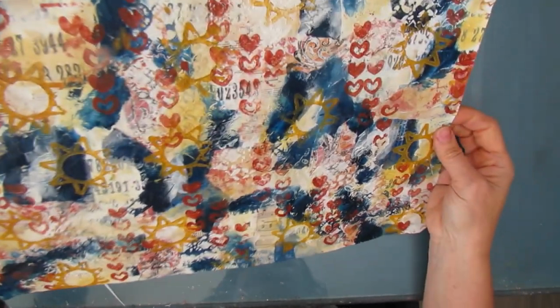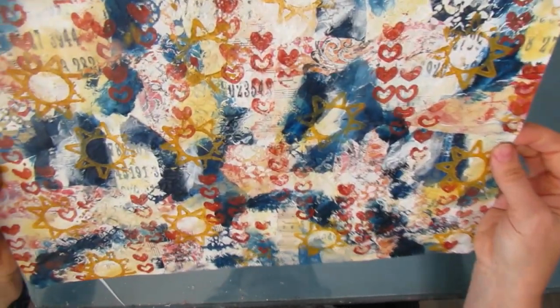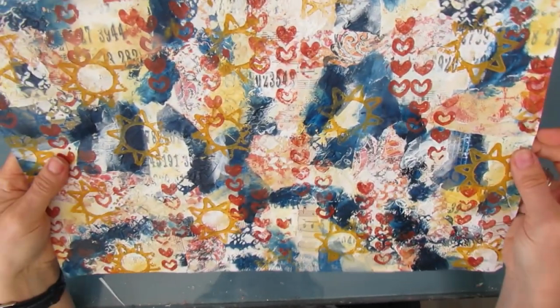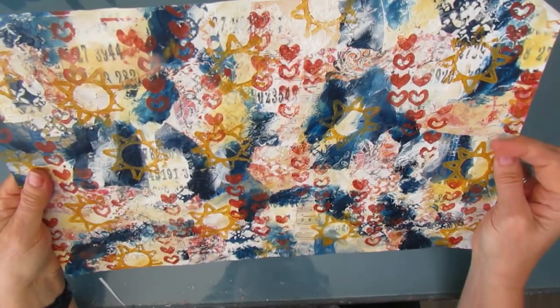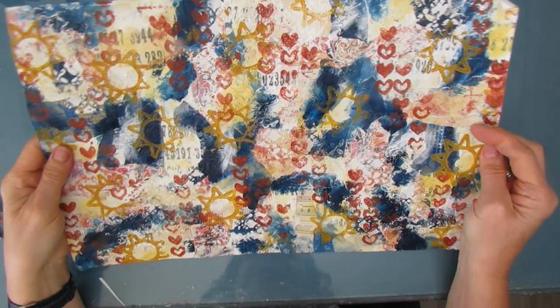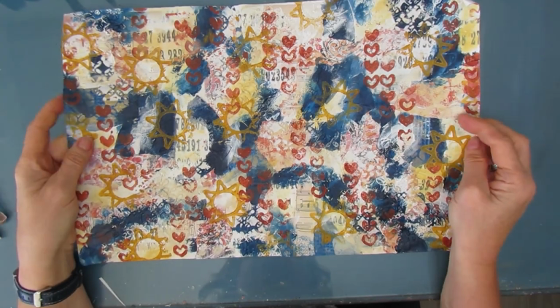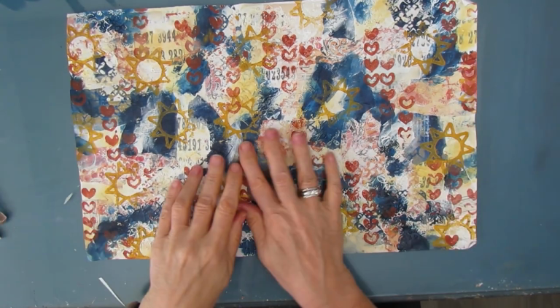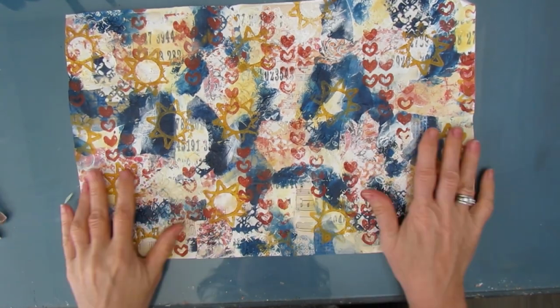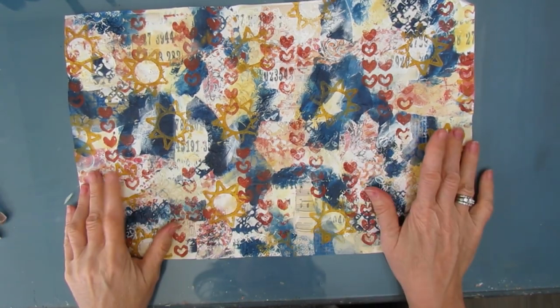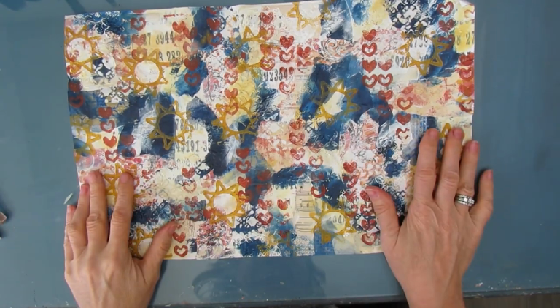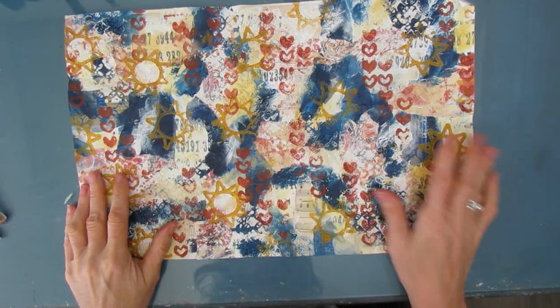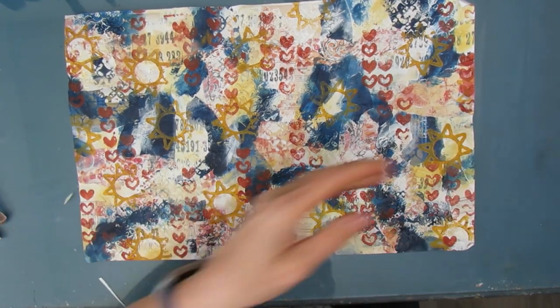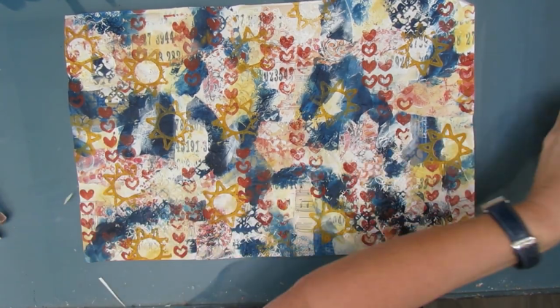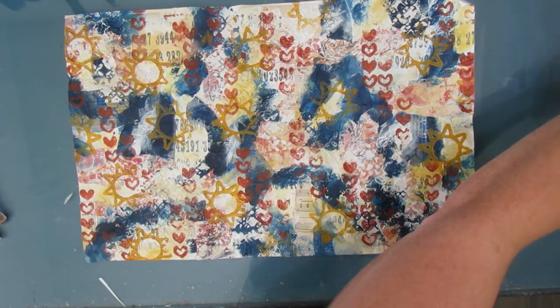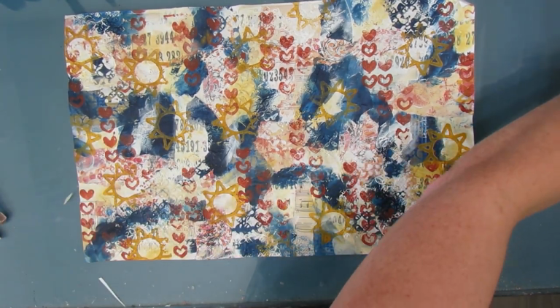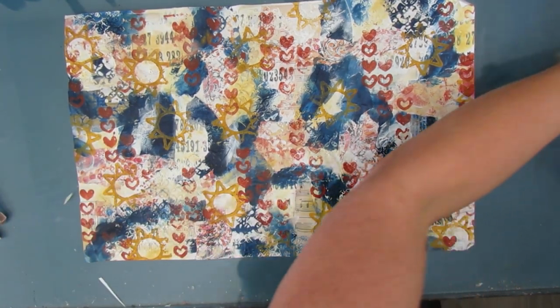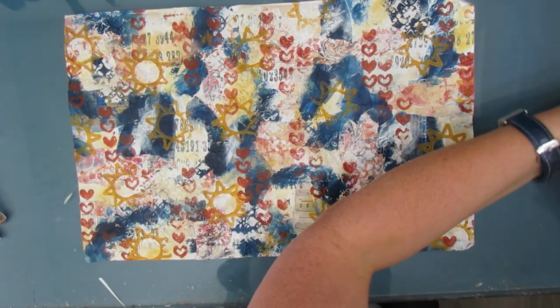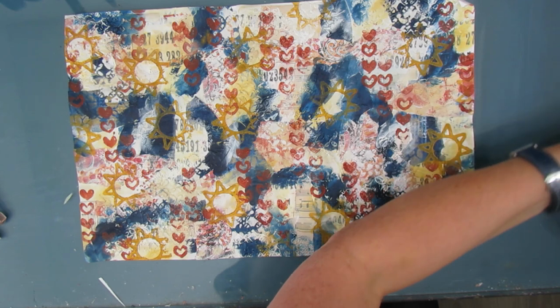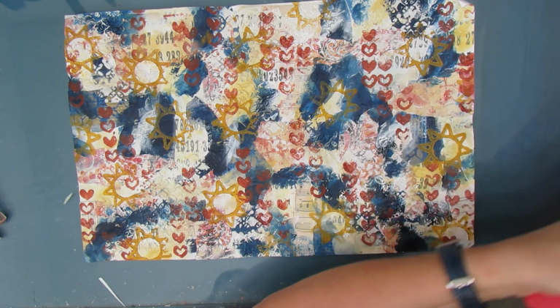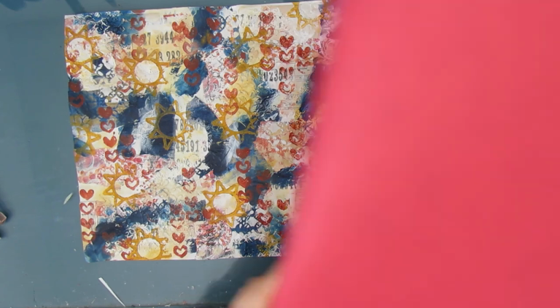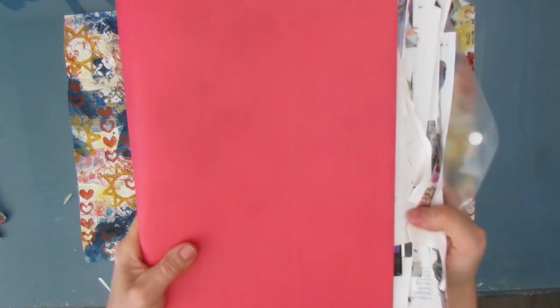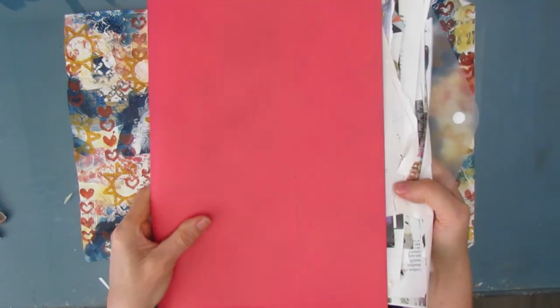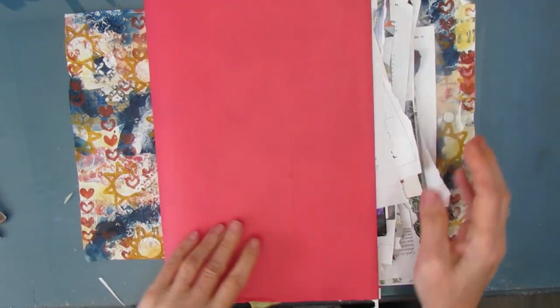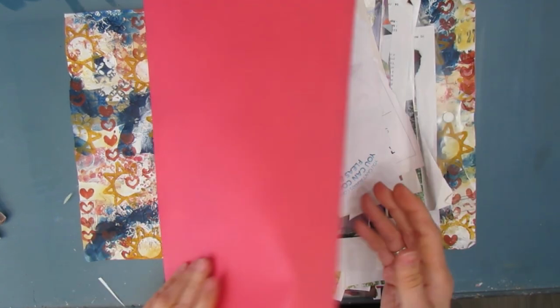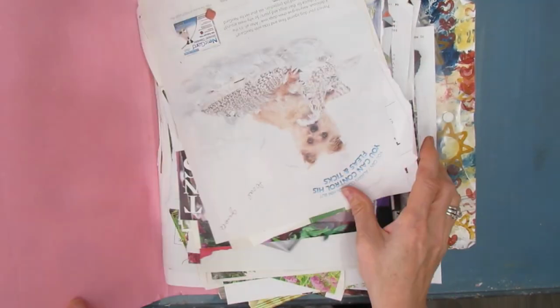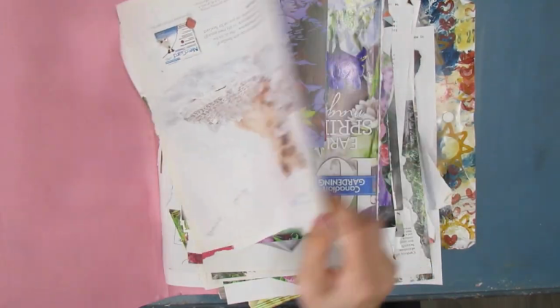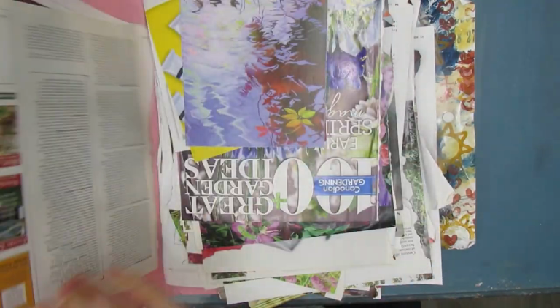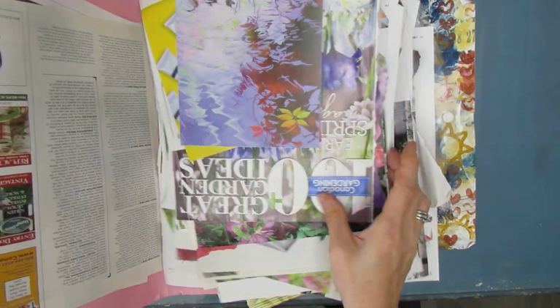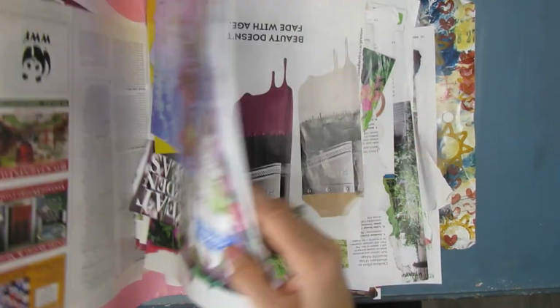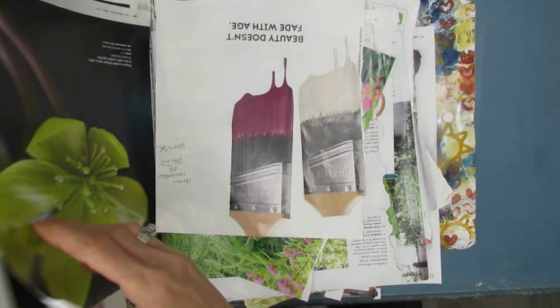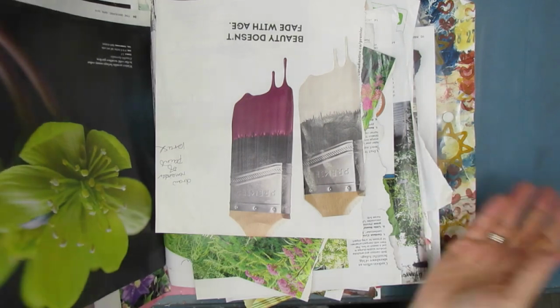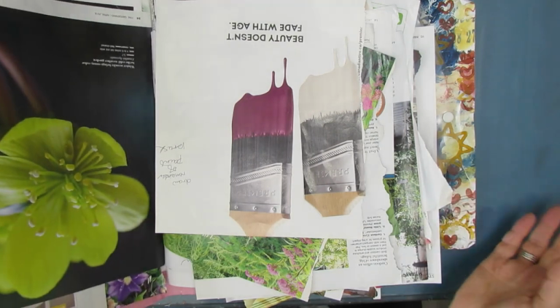Here is an 11 by 17 masterboard that I created — I will link to the video so you can see how I do that. Now I want to decide how I'm going to use this and how many pieces.